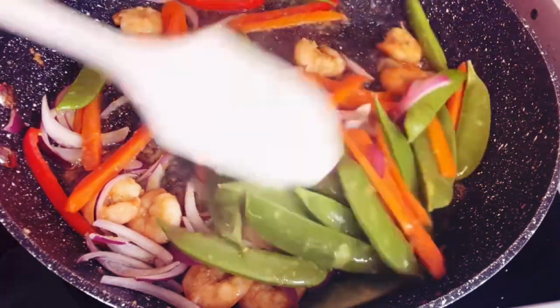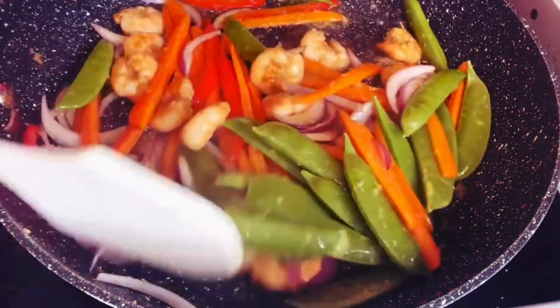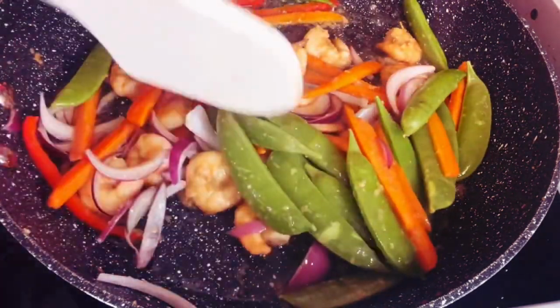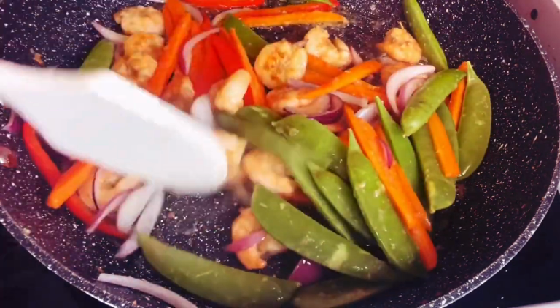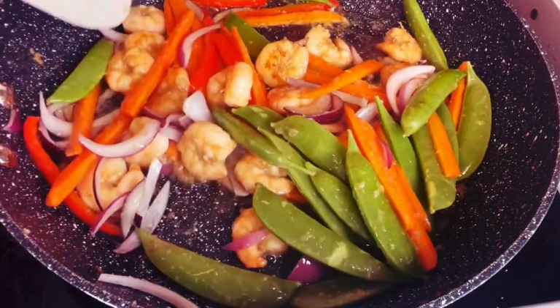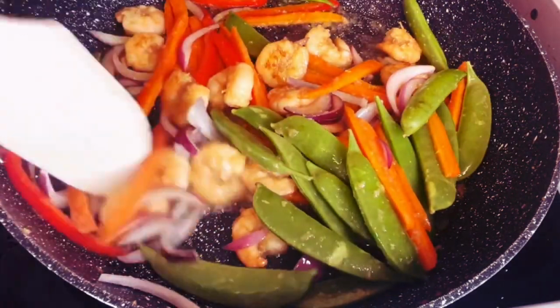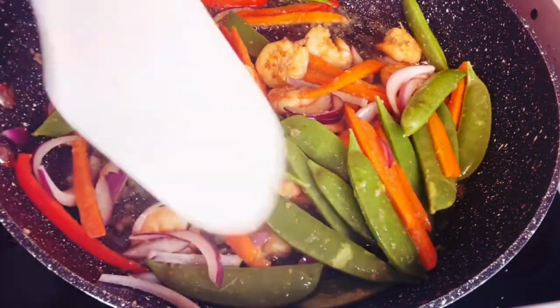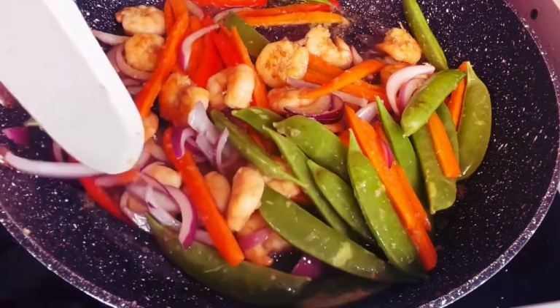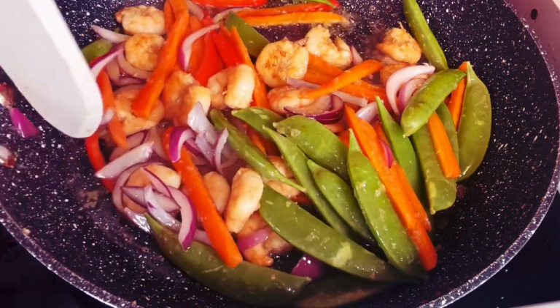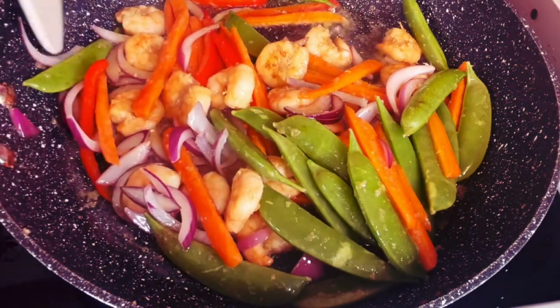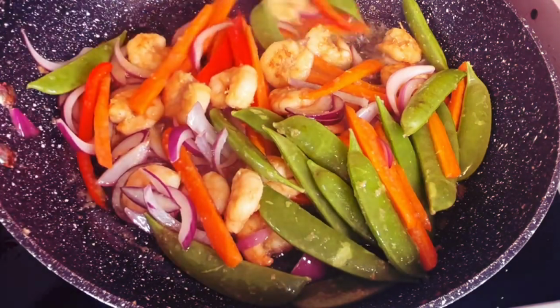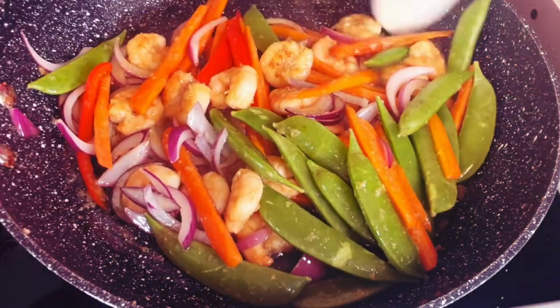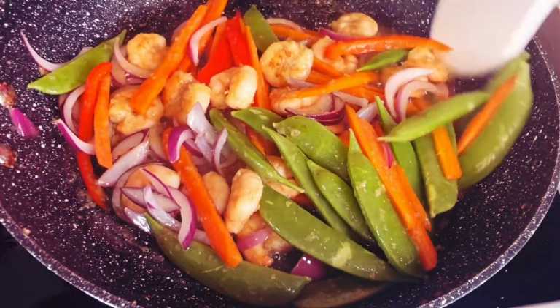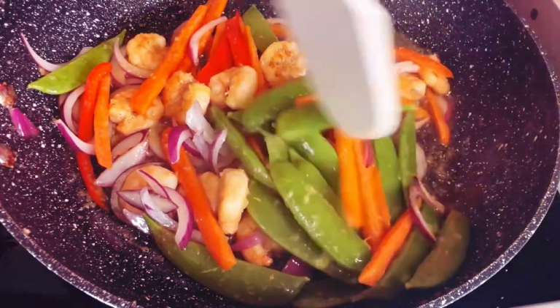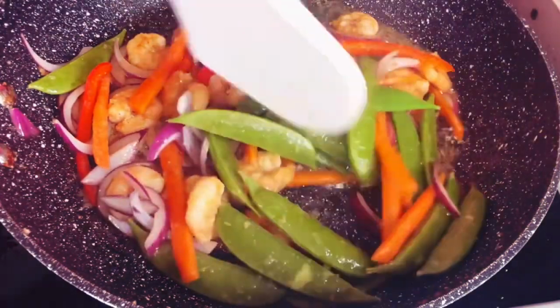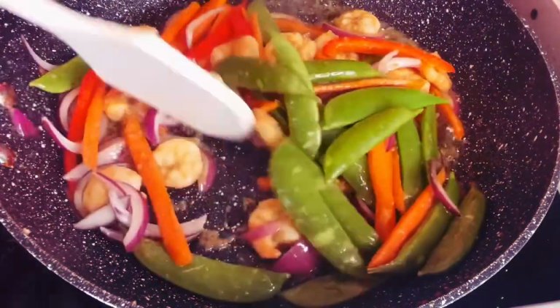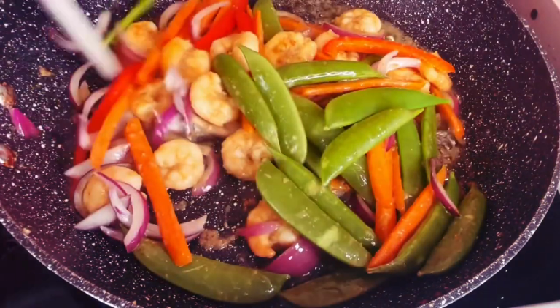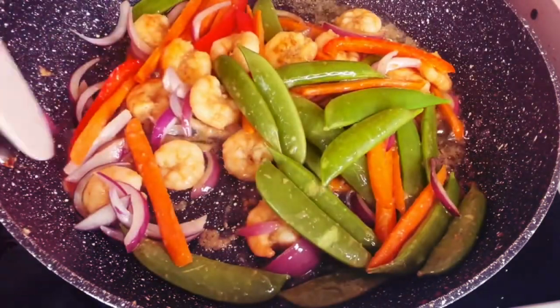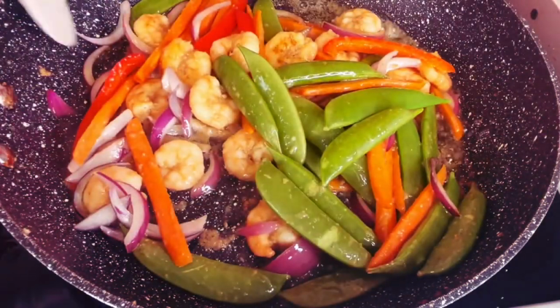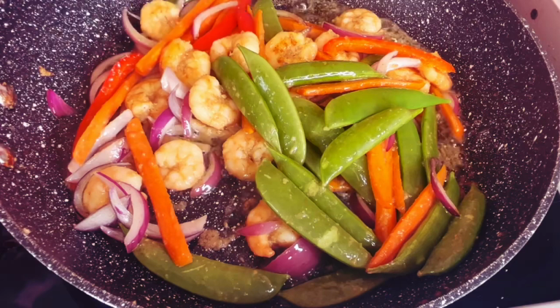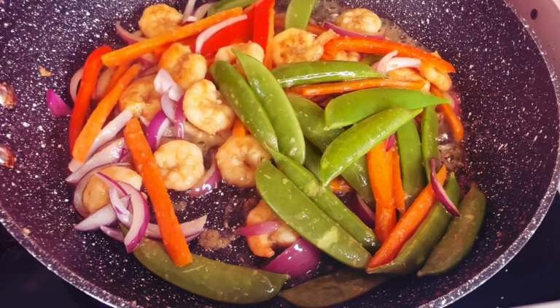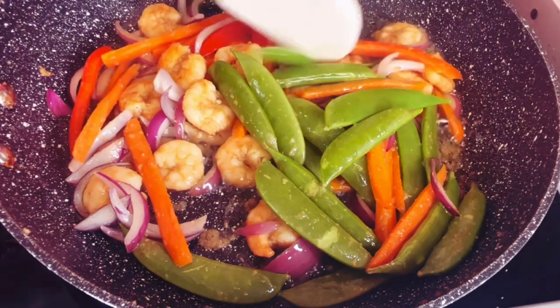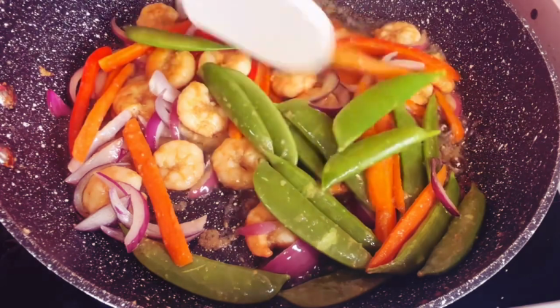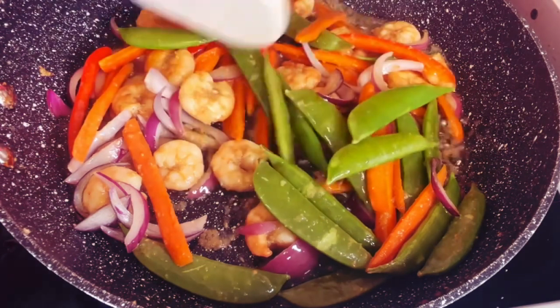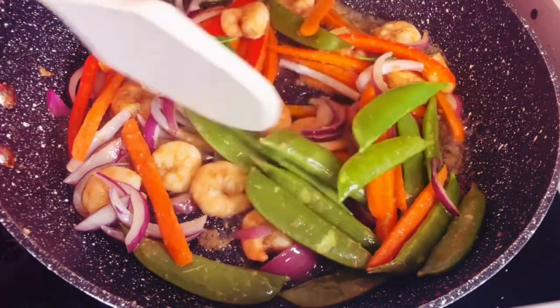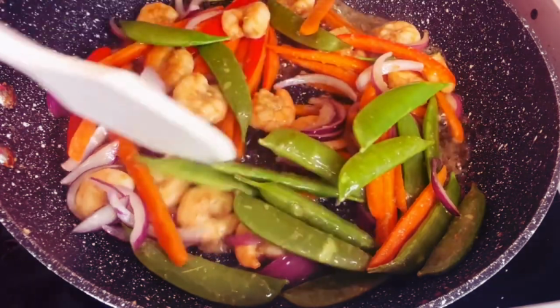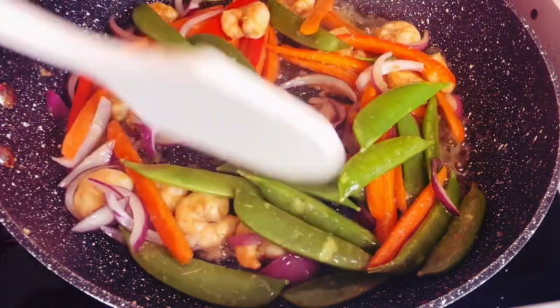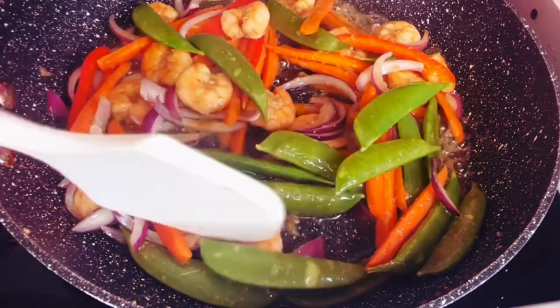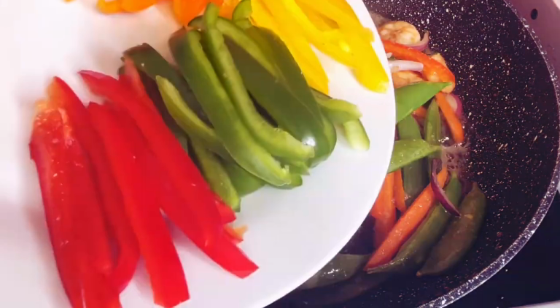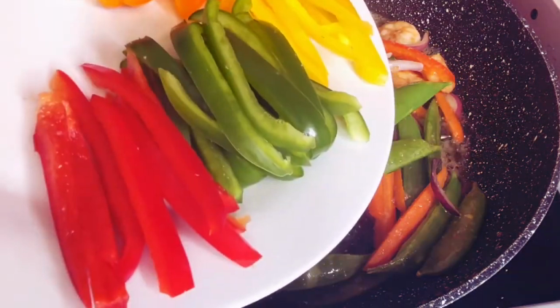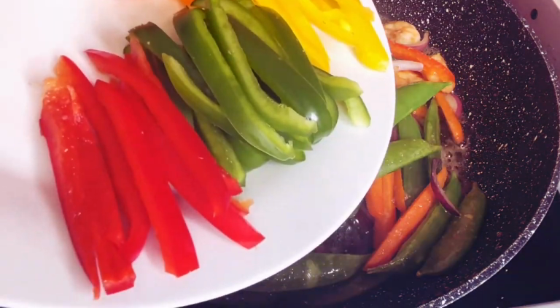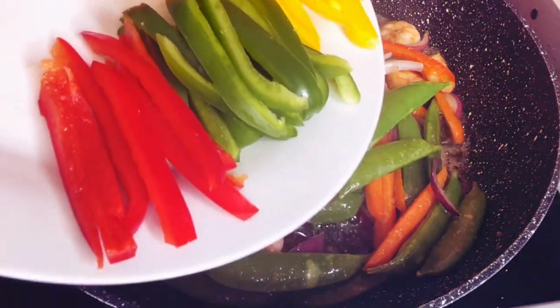You agree with me, this is definitely calling your name already. So make sure you get your fork ready because in less than 10 minutes this is going to be ready. Let's add the peppers.